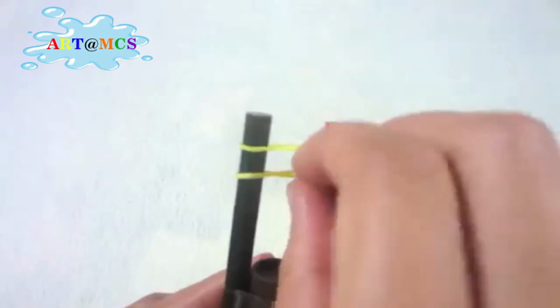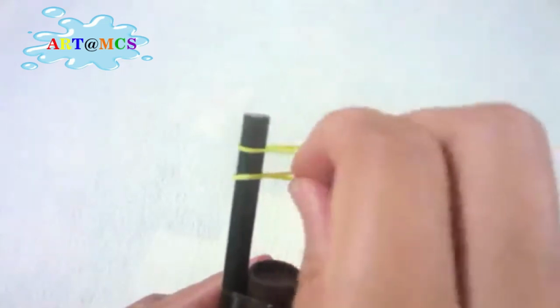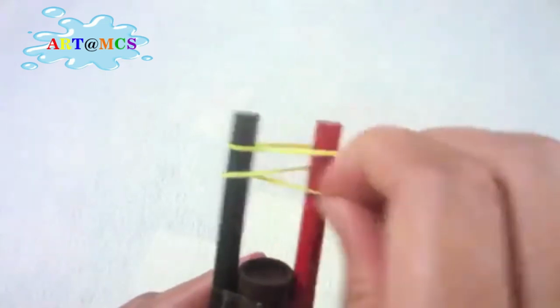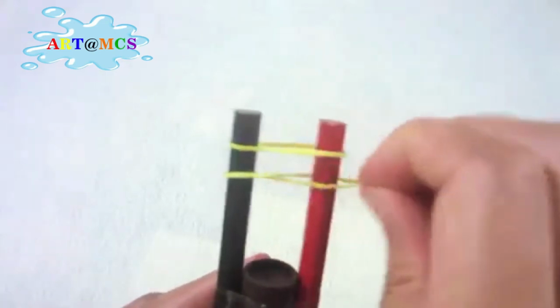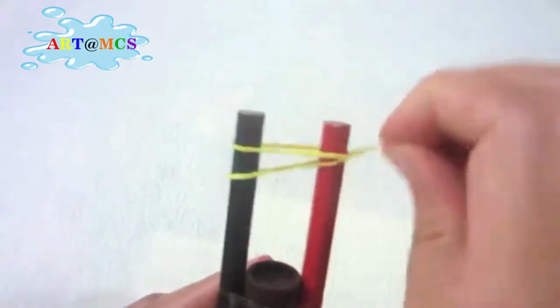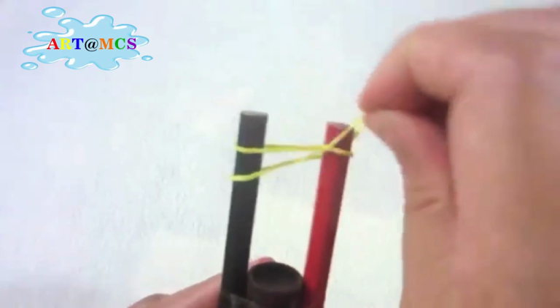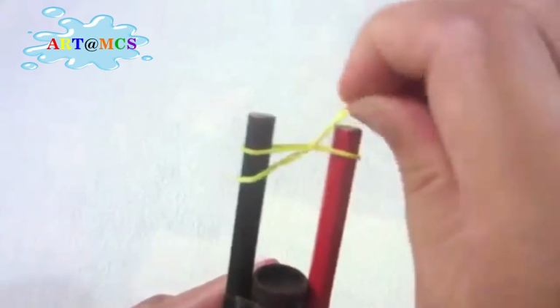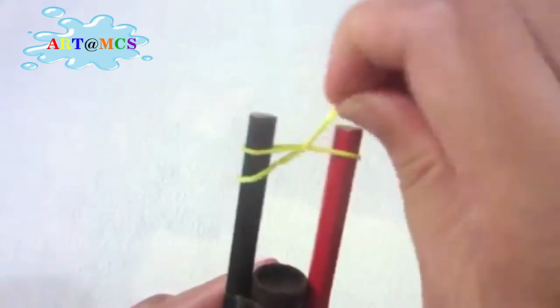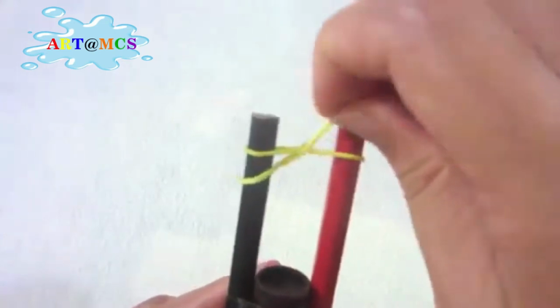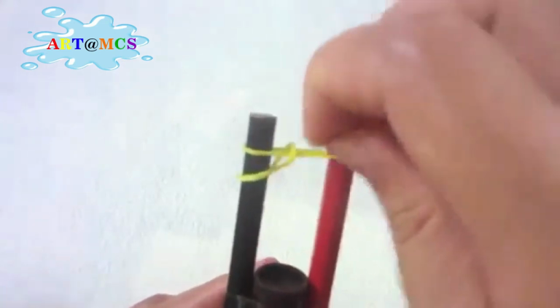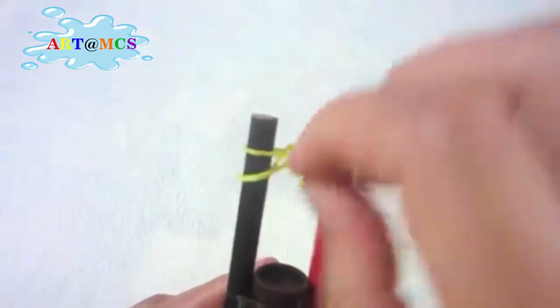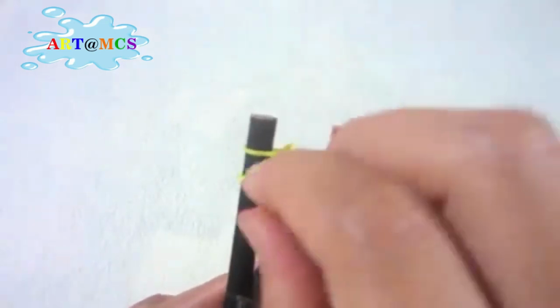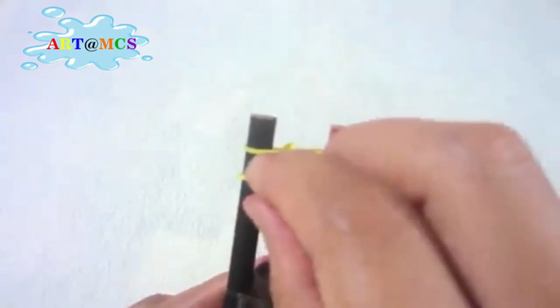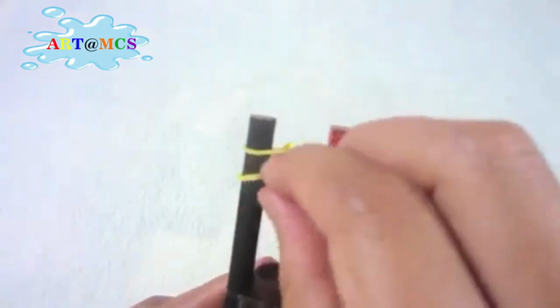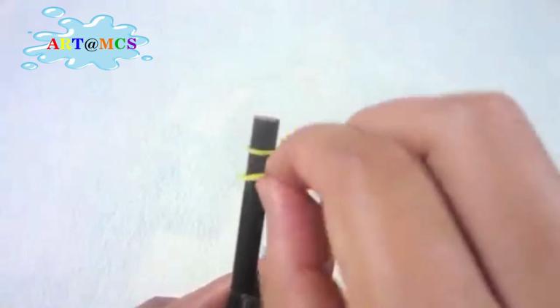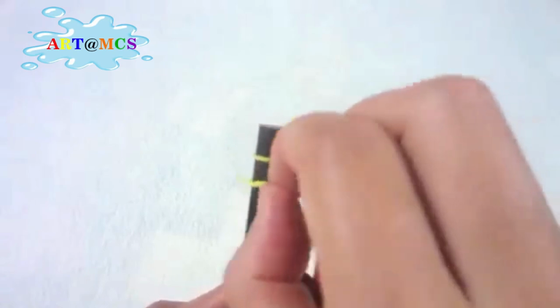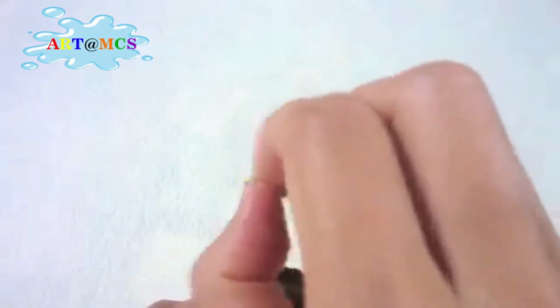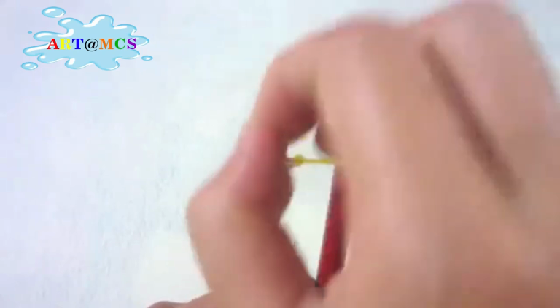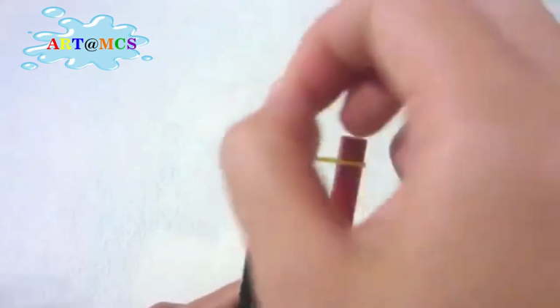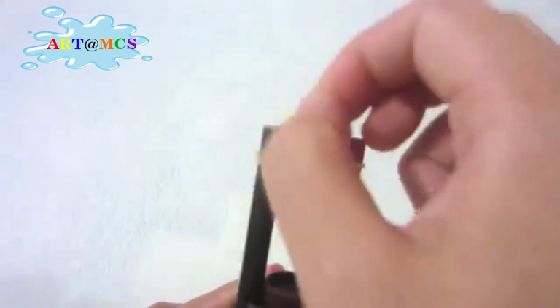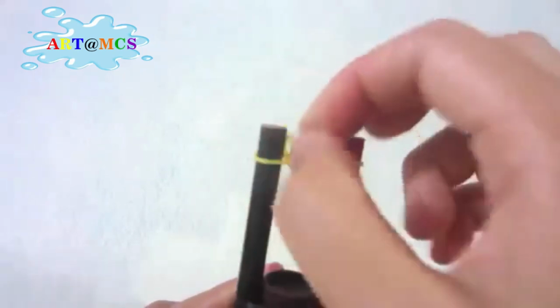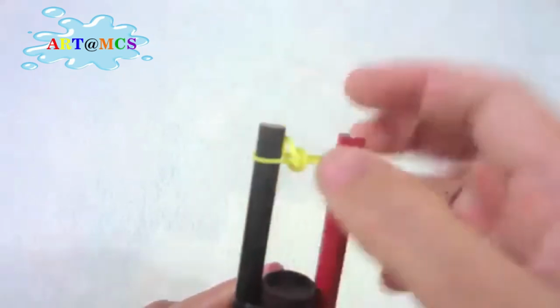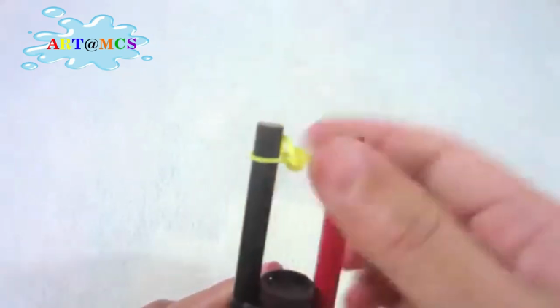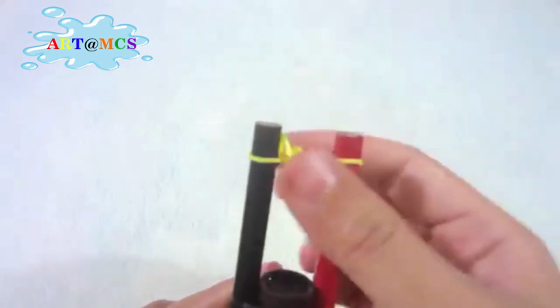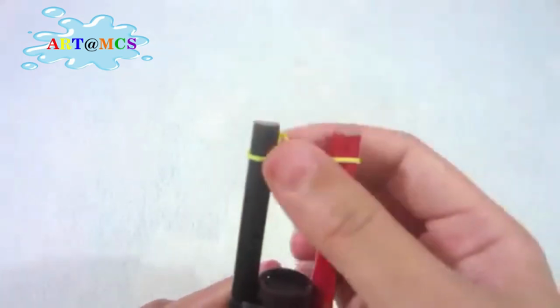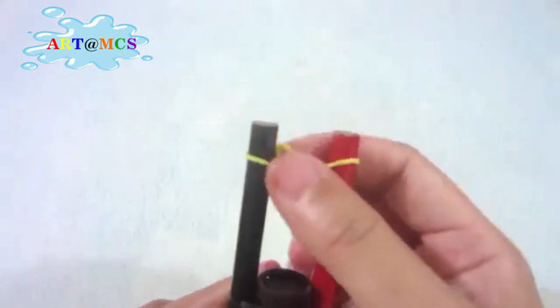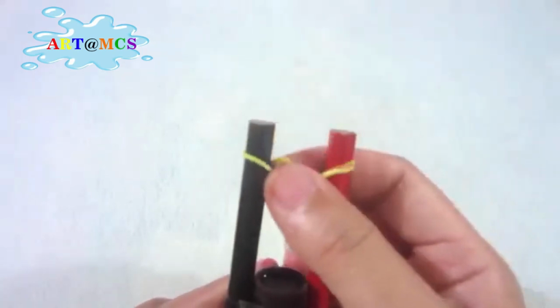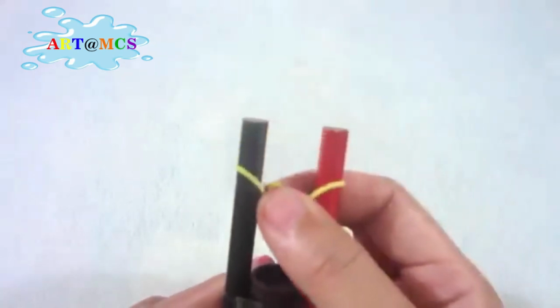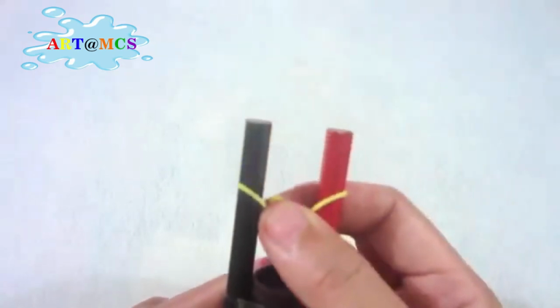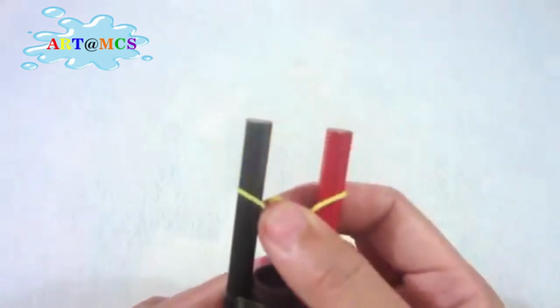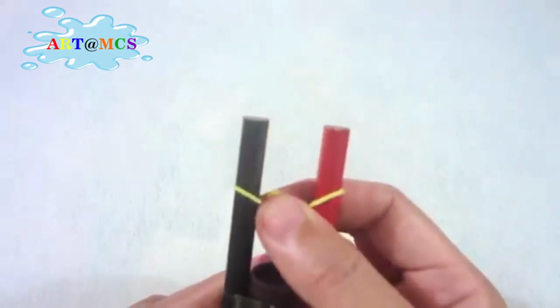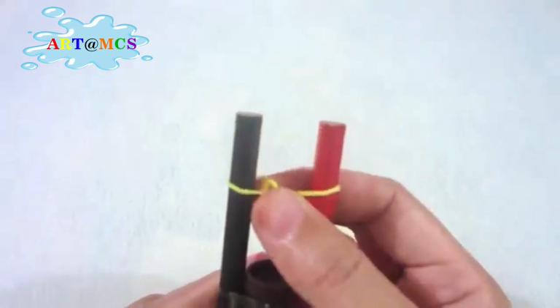Now take the bottom rubber band and pull it over the top one like this. Do it the same with the other pencil. Then pull the rubber bands down.